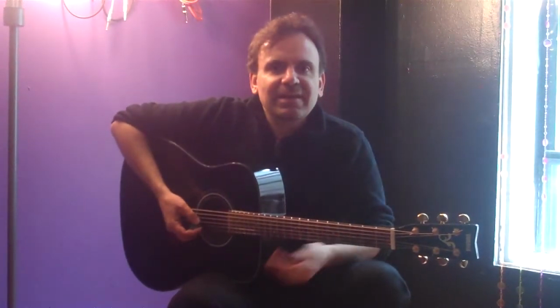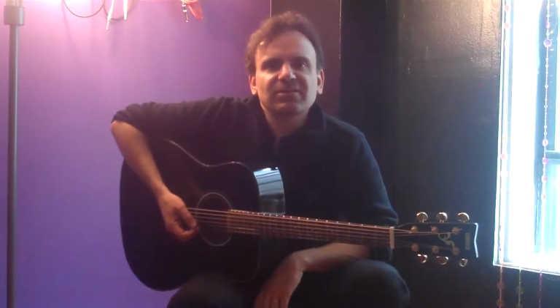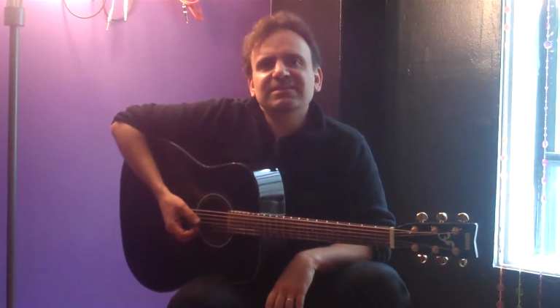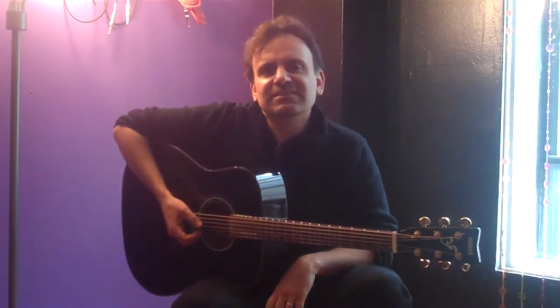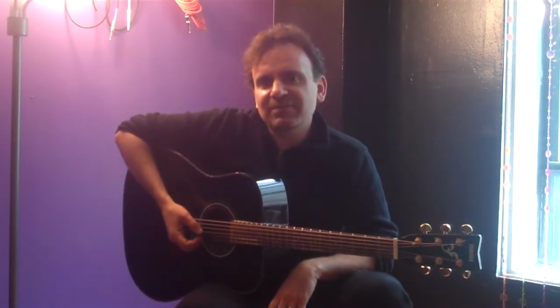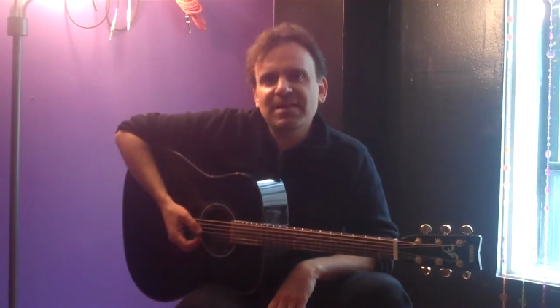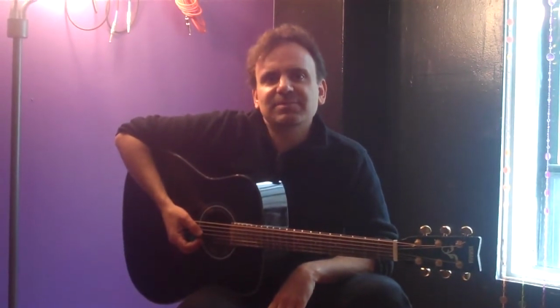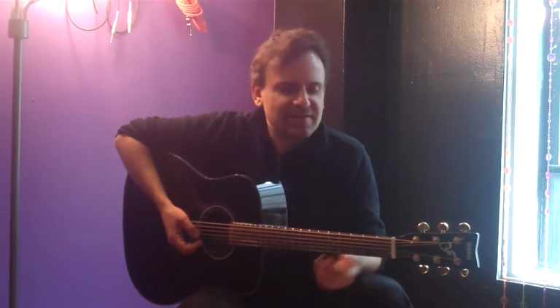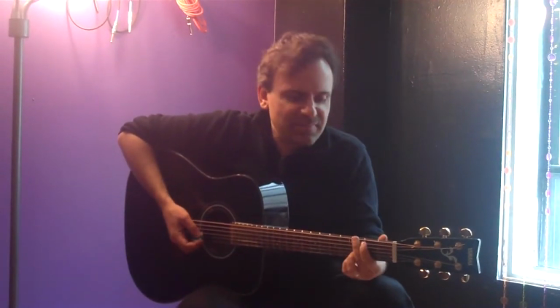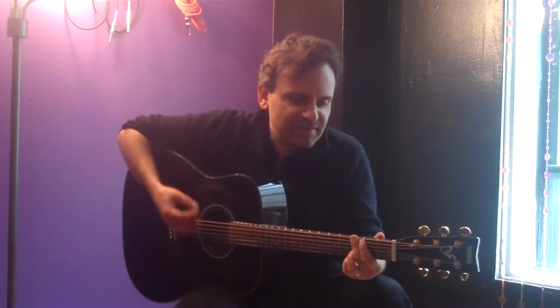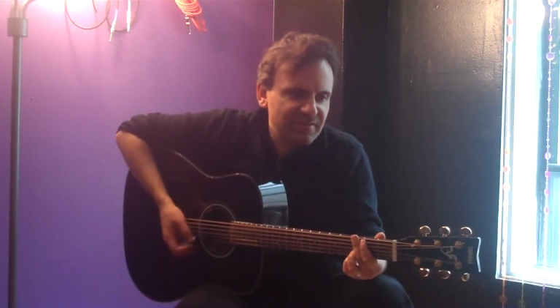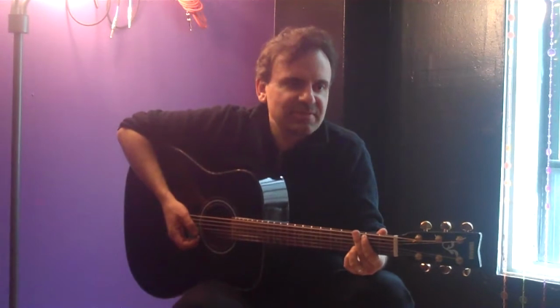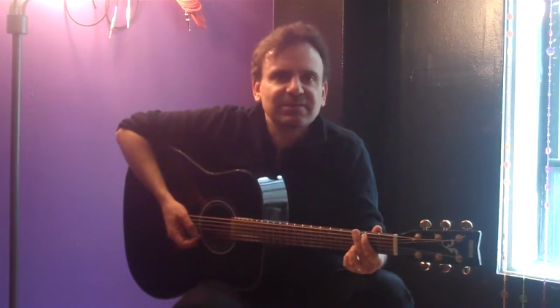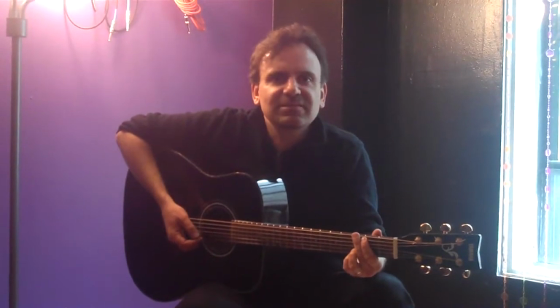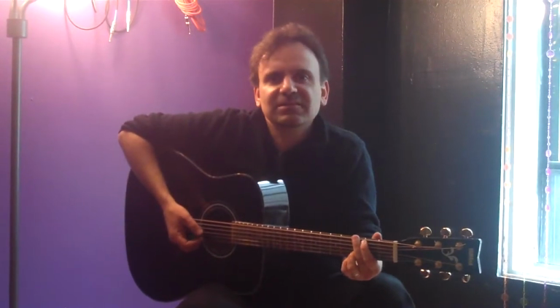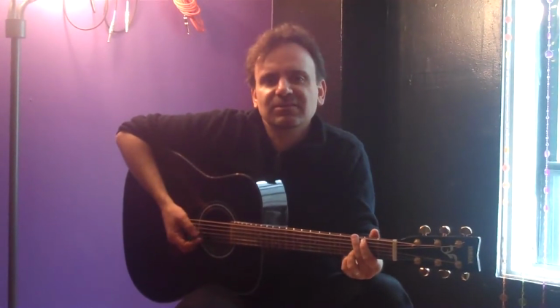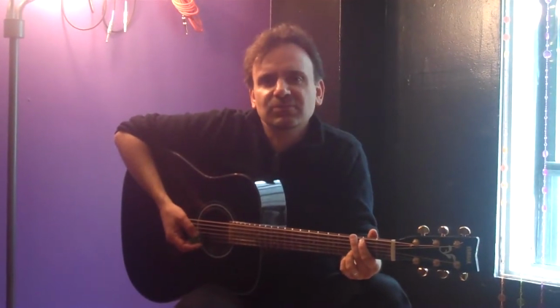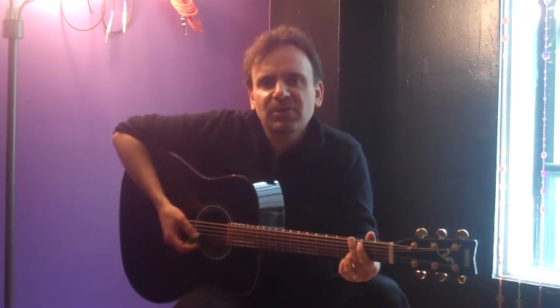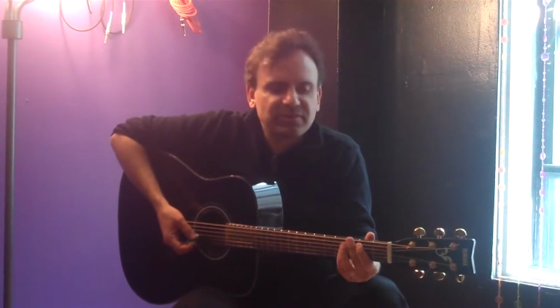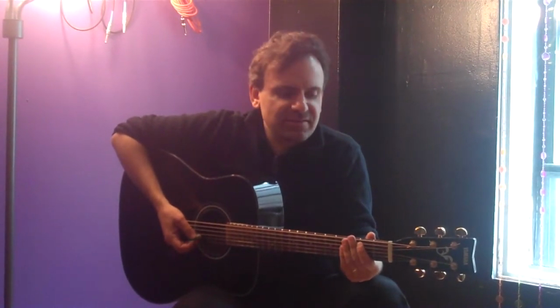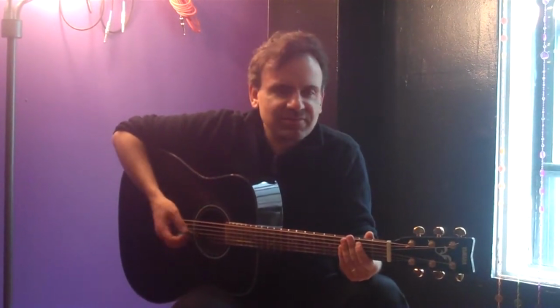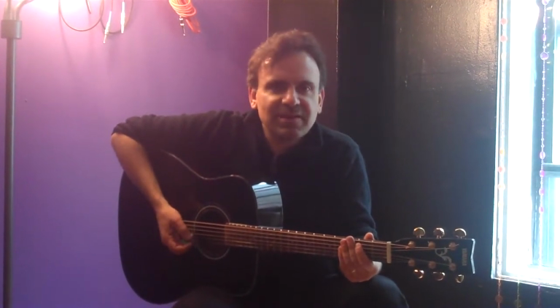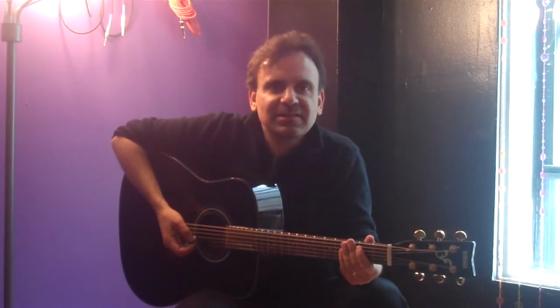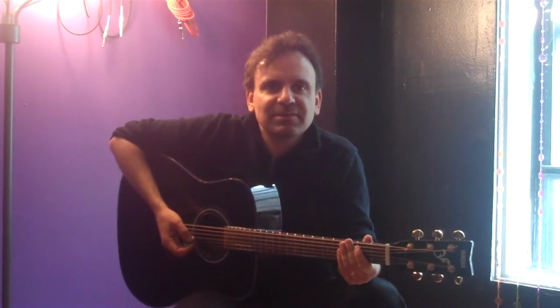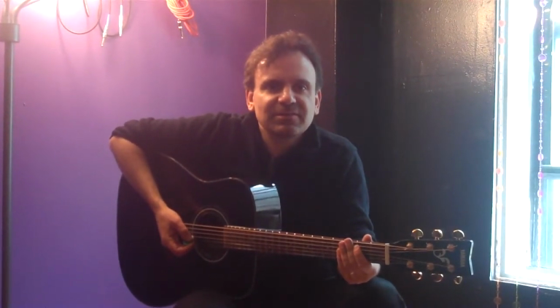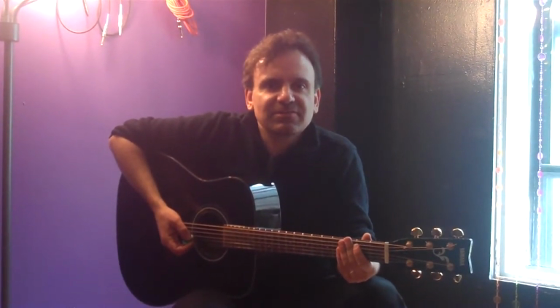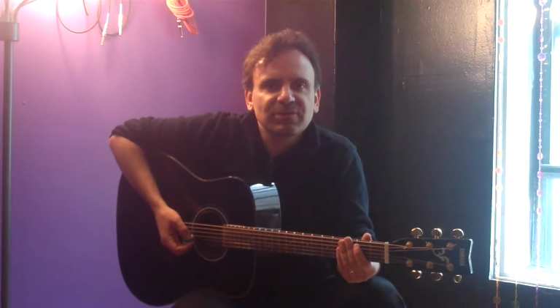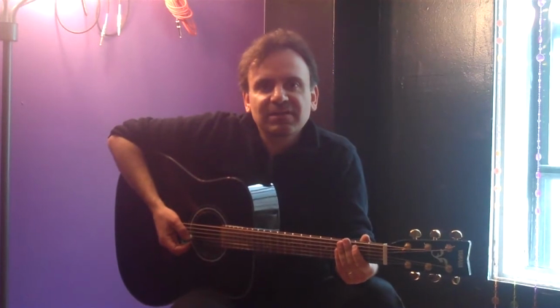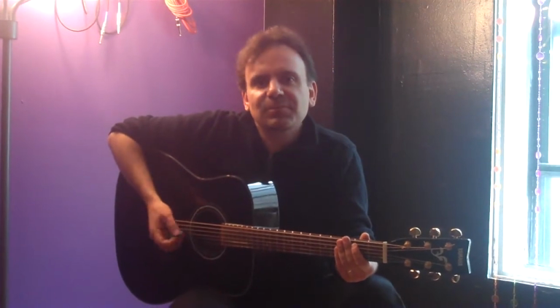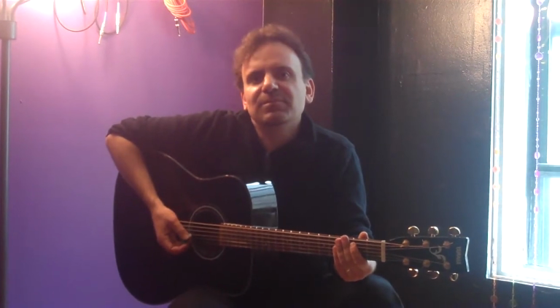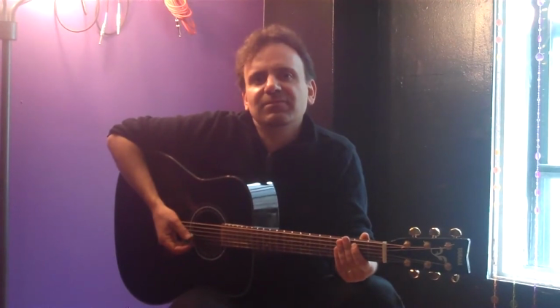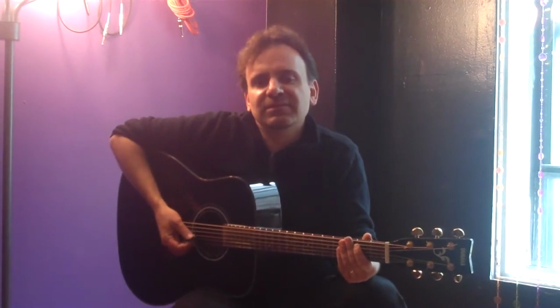Hey New York City, it is time for Mass Appeal, our big guitar event that we hold at the New York City Guitar School once a year. I'm Vinnie DeMassi and I'm here on the 8th floor to help you prepare for it.